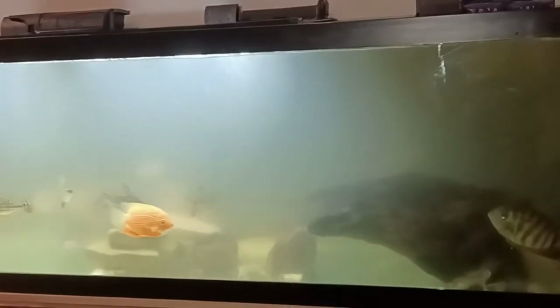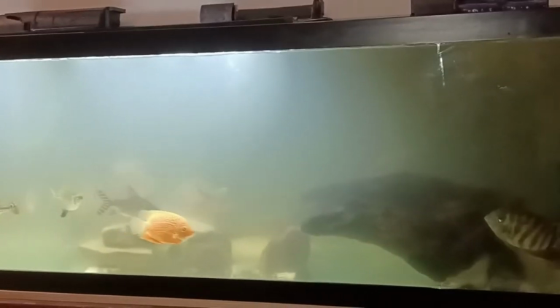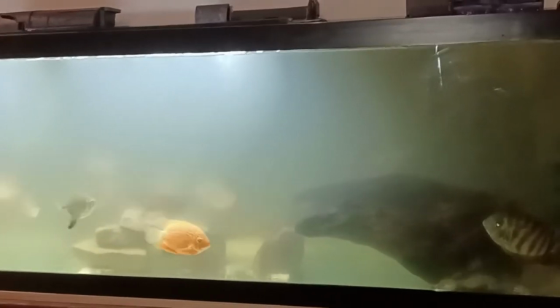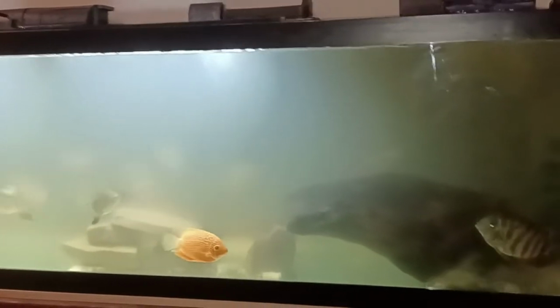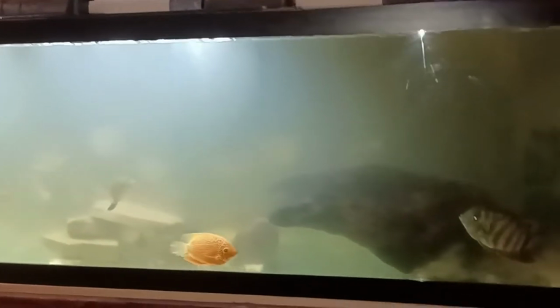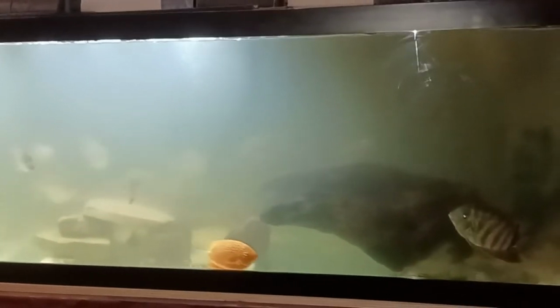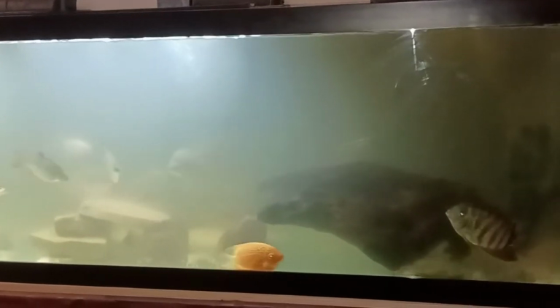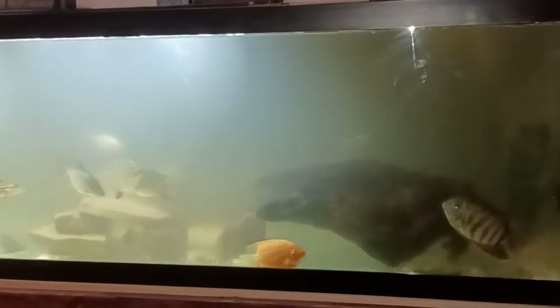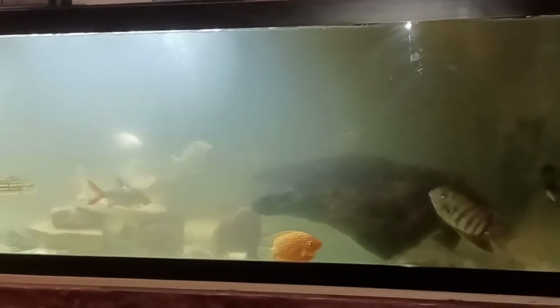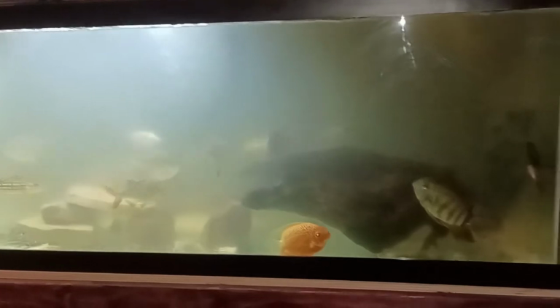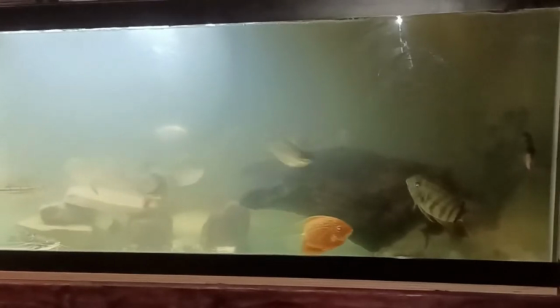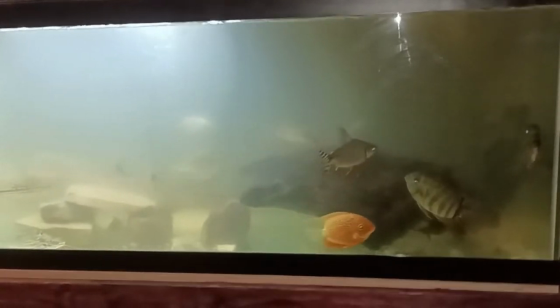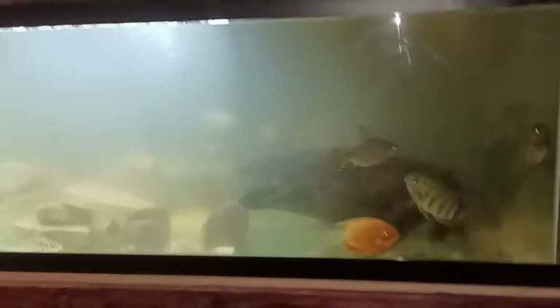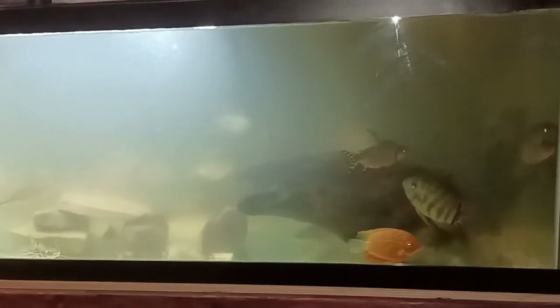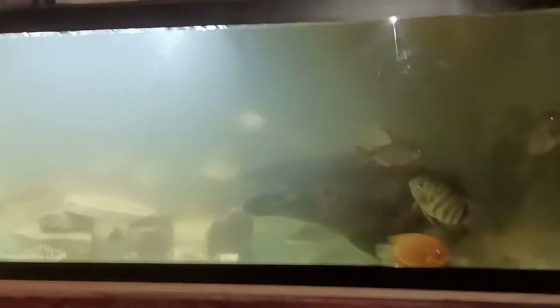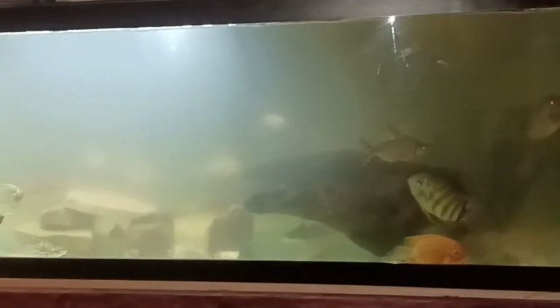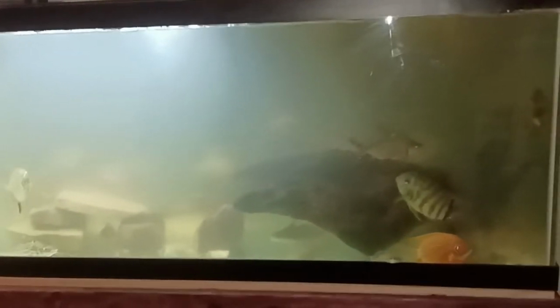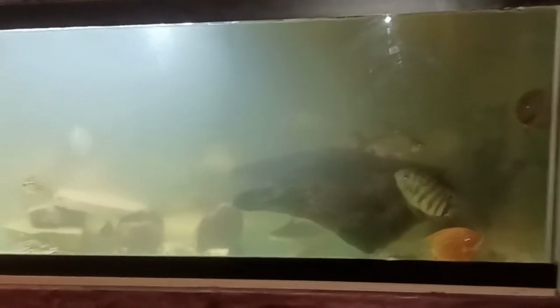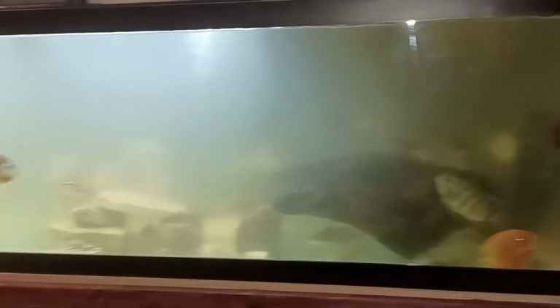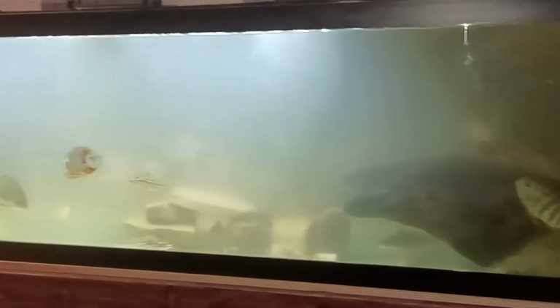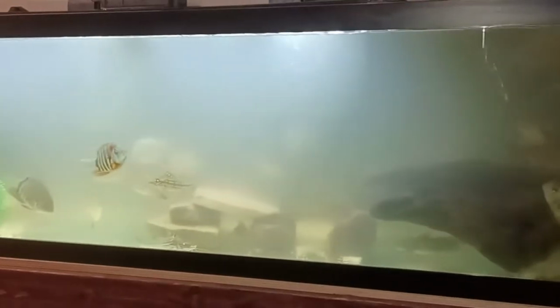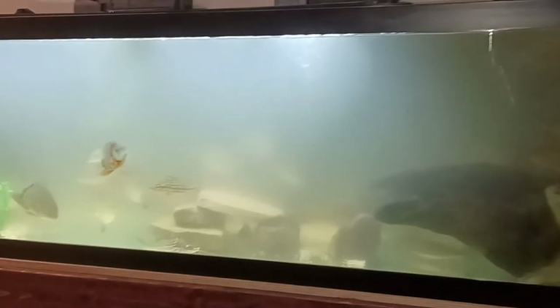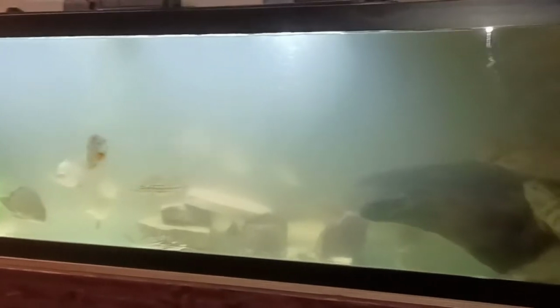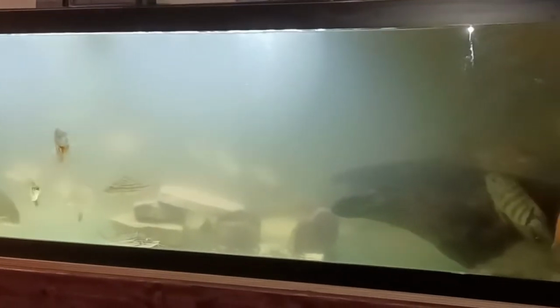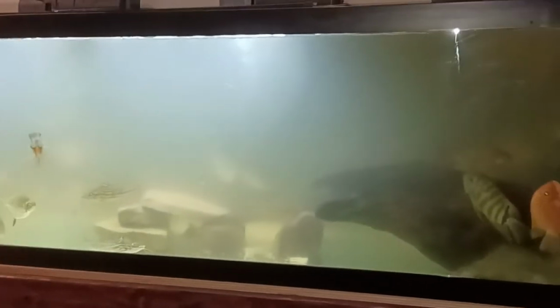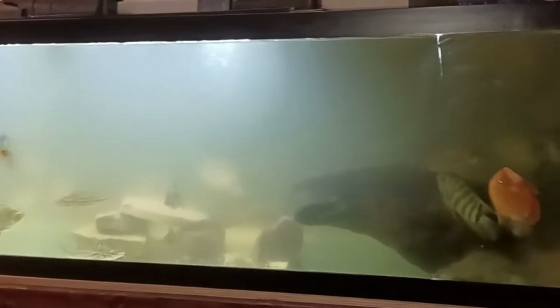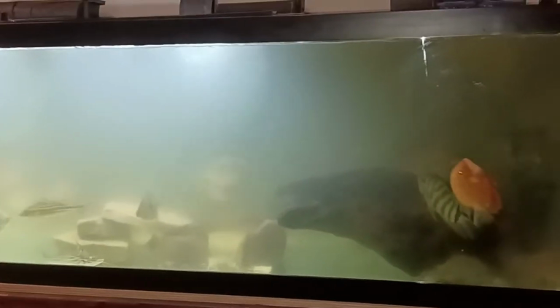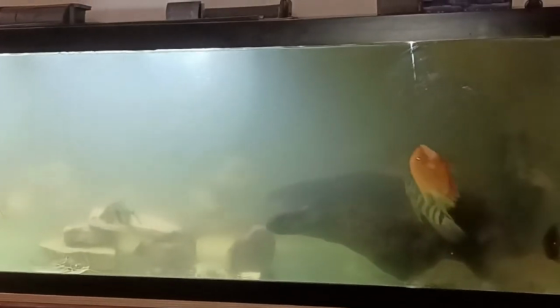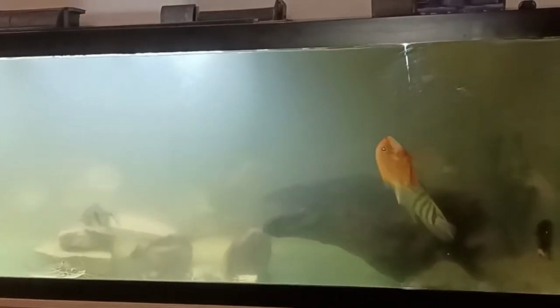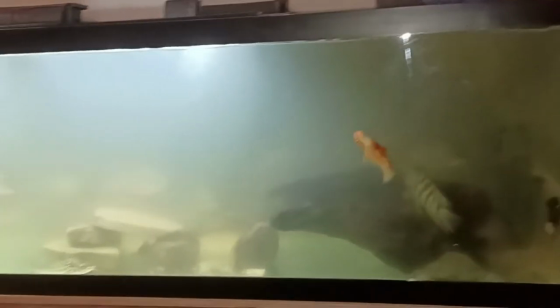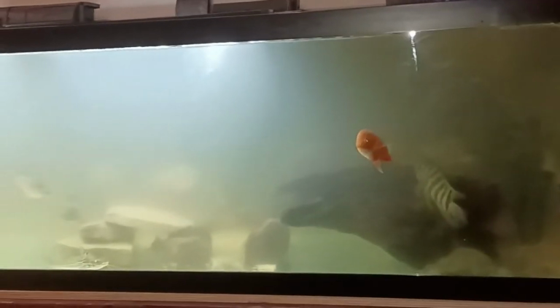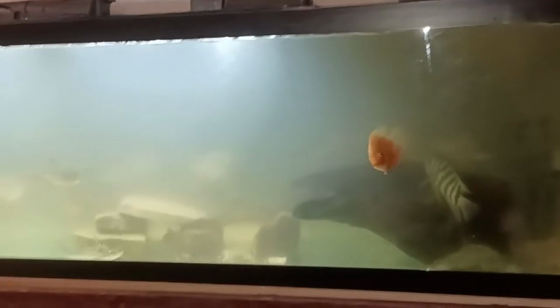This tank is going through a bacteria bloom from being stocked with a lot of fish, but everyone is doing good and all the fish are healthy. There have been a couple of changes to this aquarium.